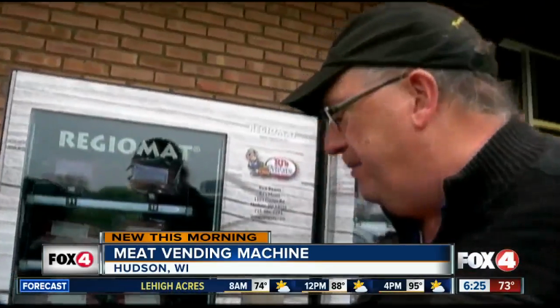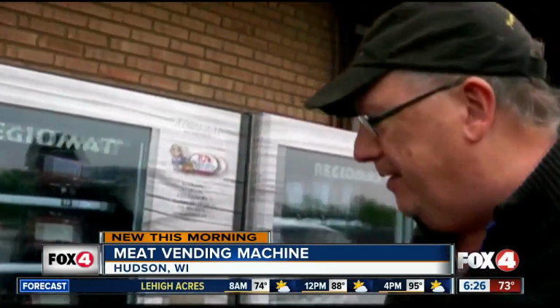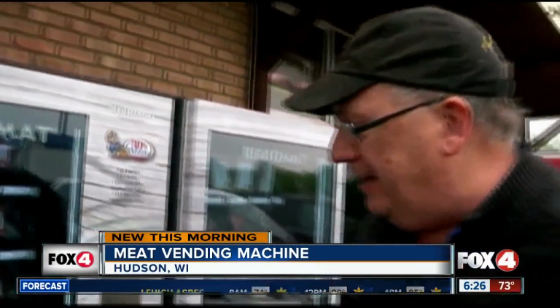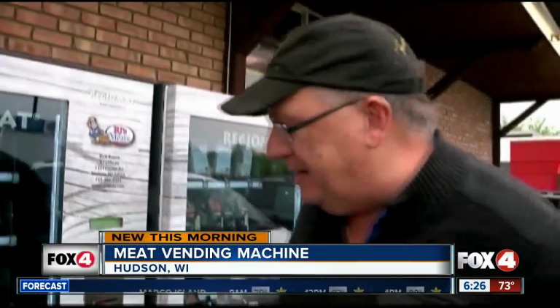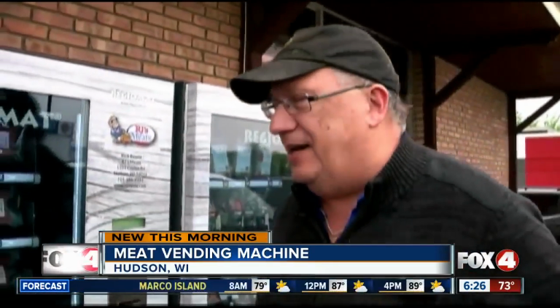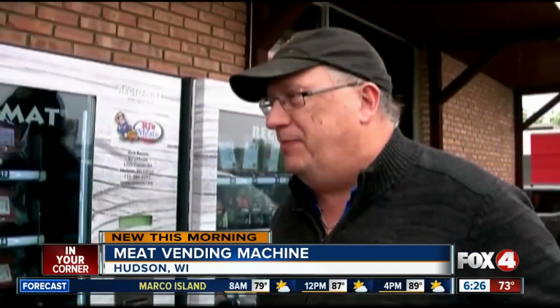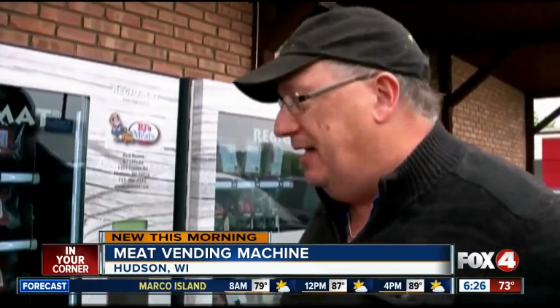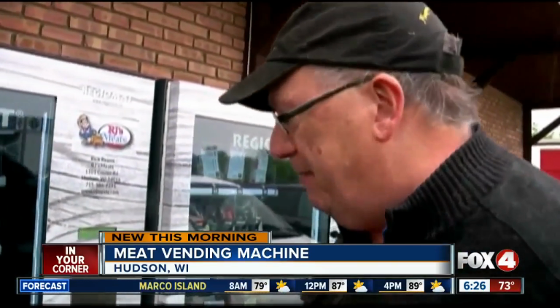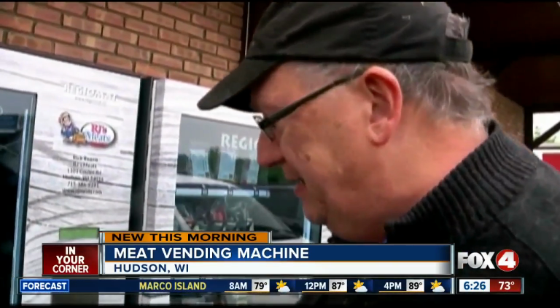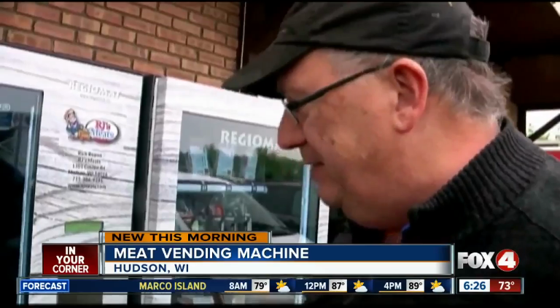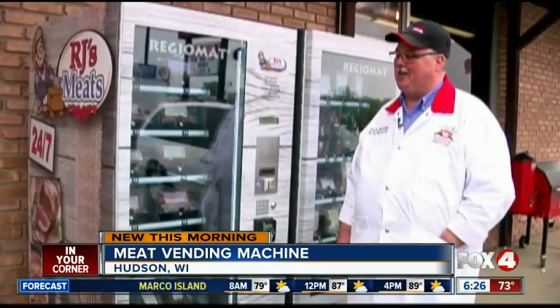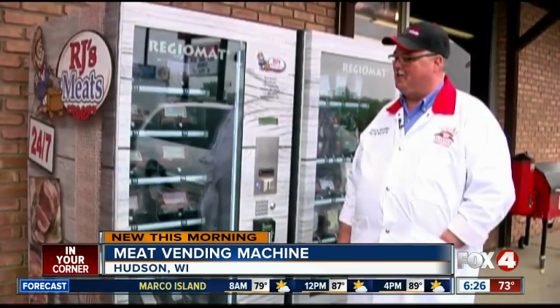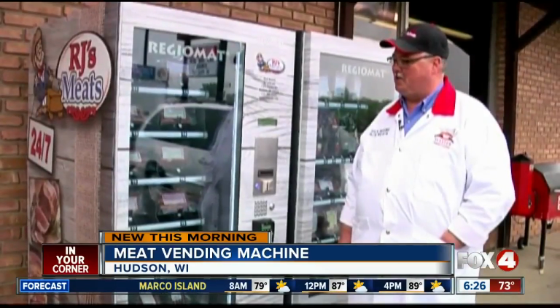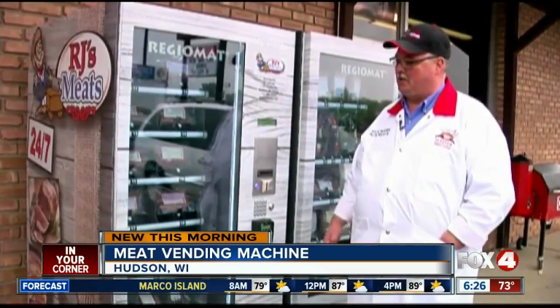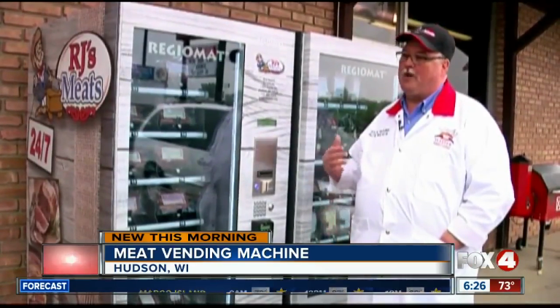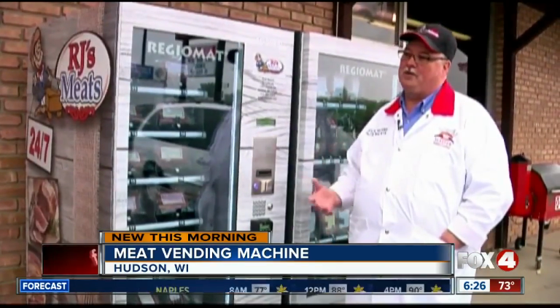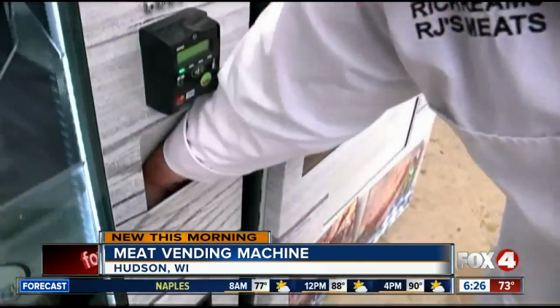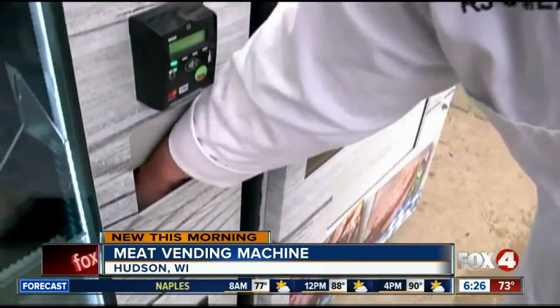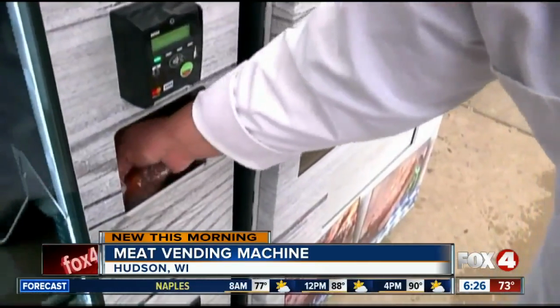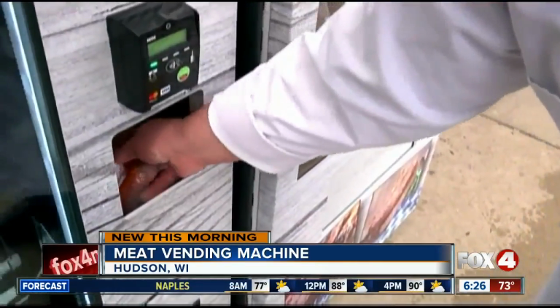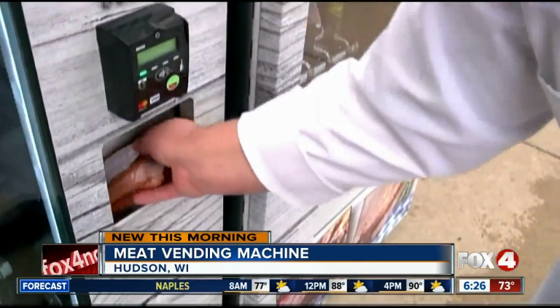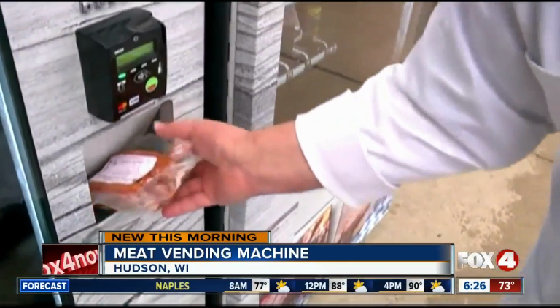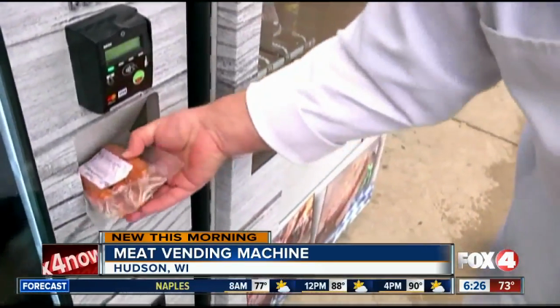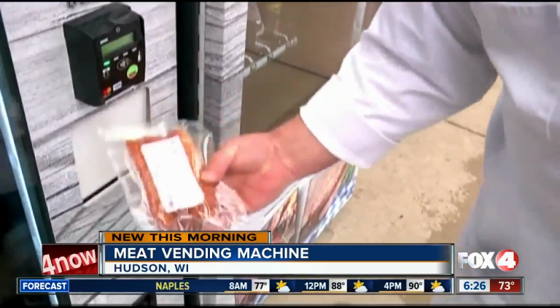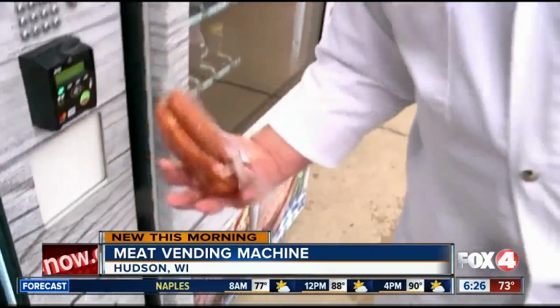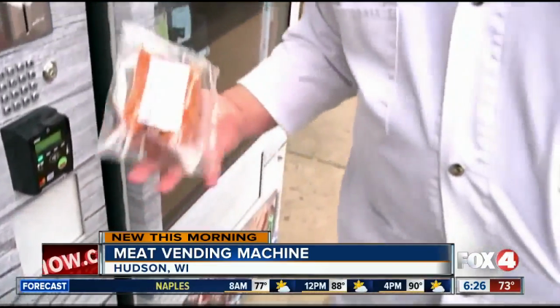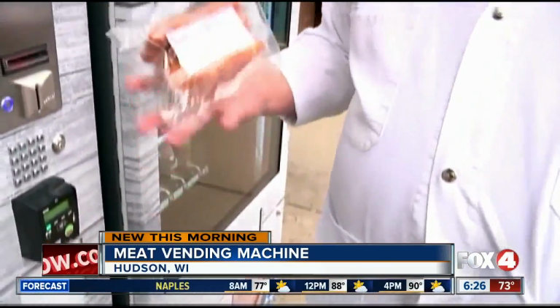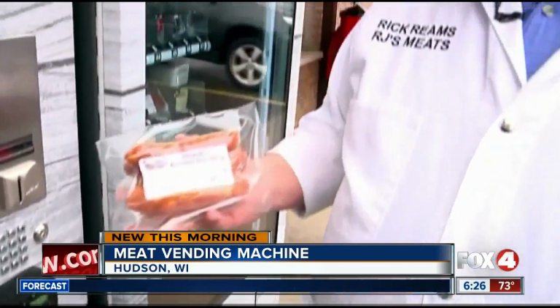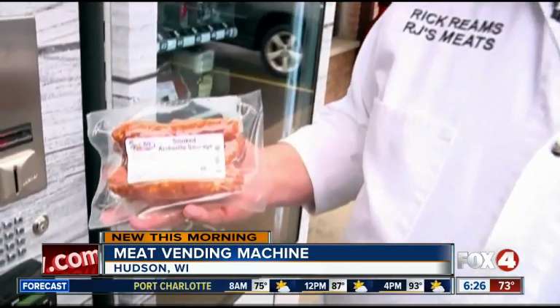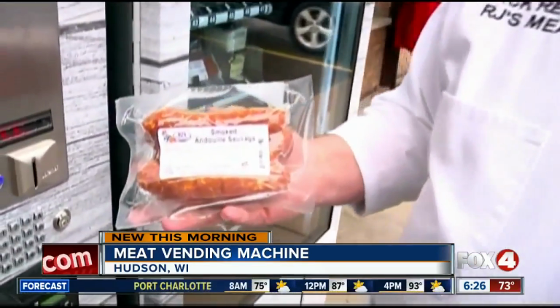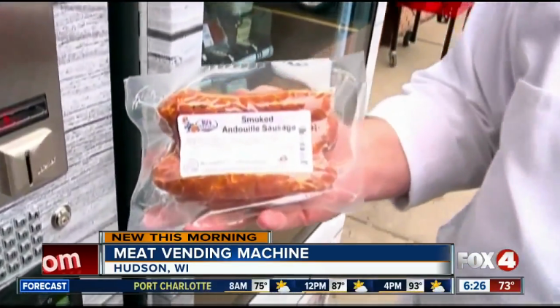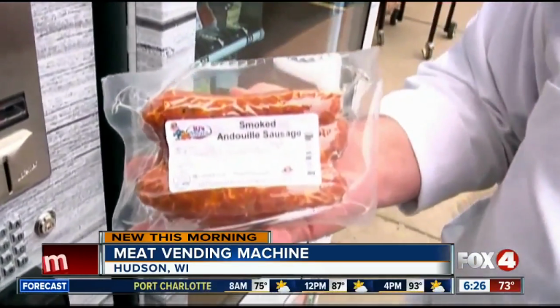I think that's pretty cool. I think it's probably going to get some use. I look at it as another way for me to serve the customers when I can't be here for them. Sometimes you need that bacon at 8 o'clock in the morning on a Sunday.